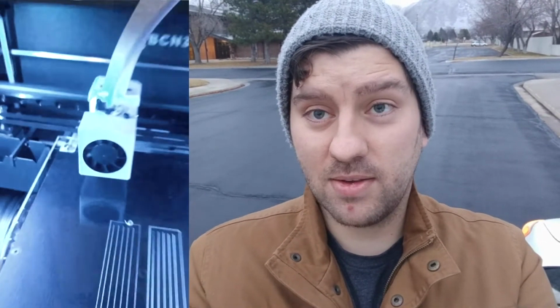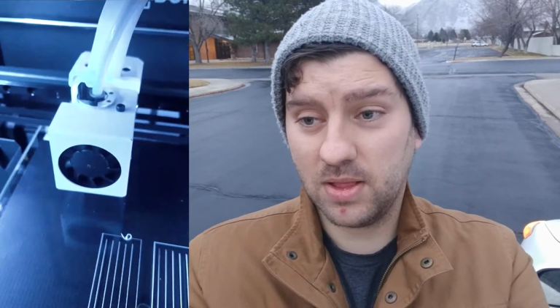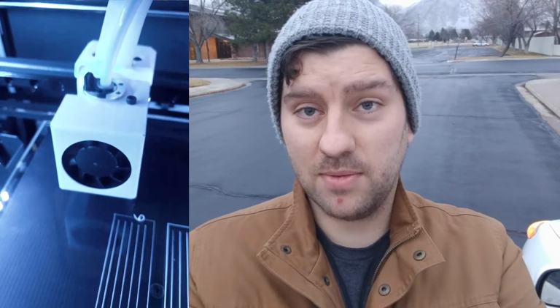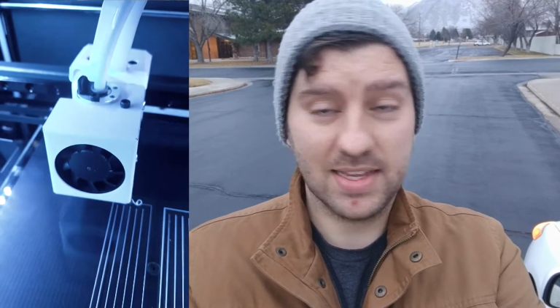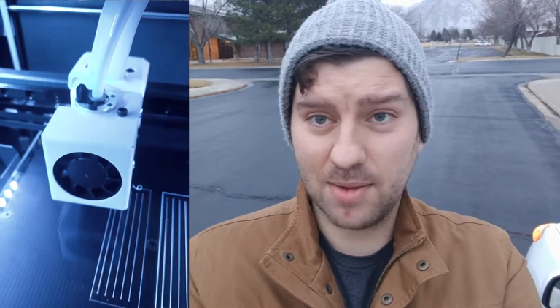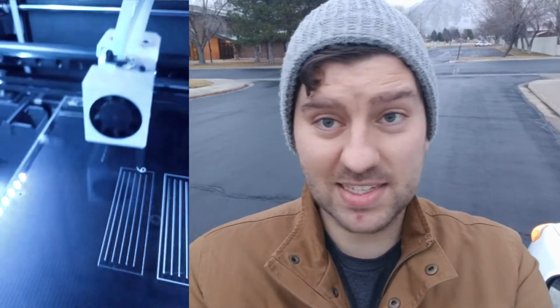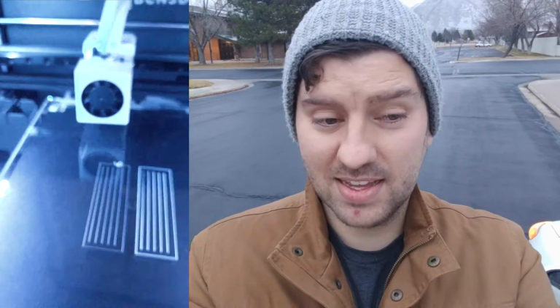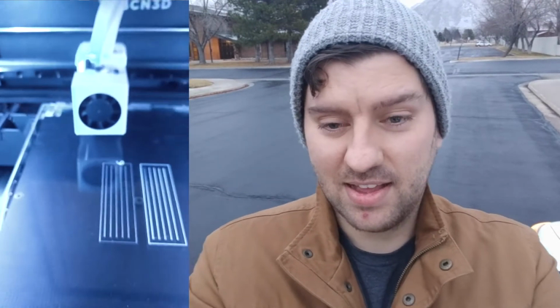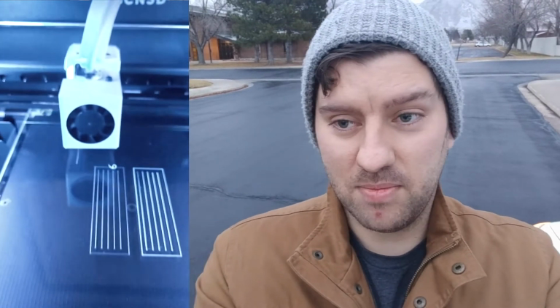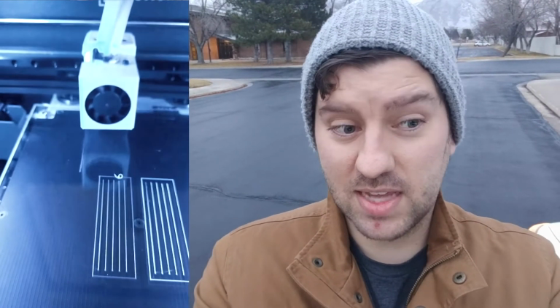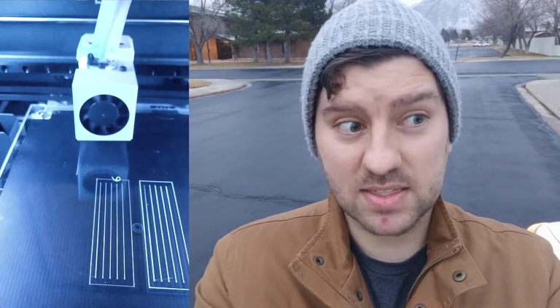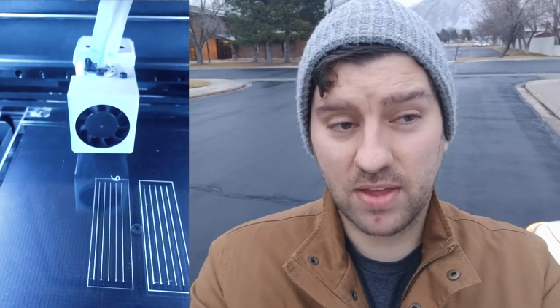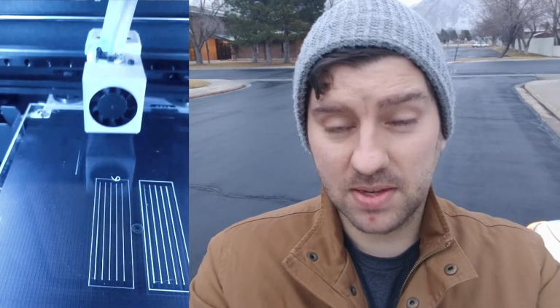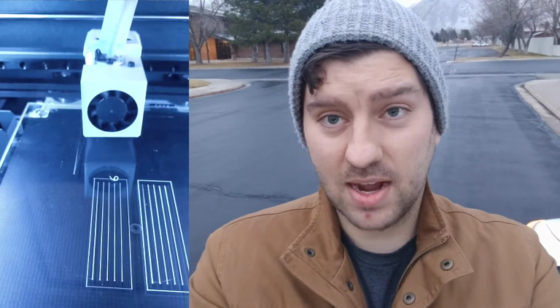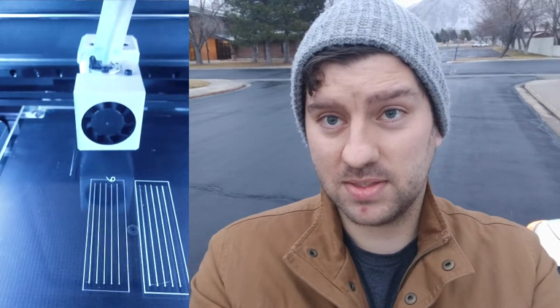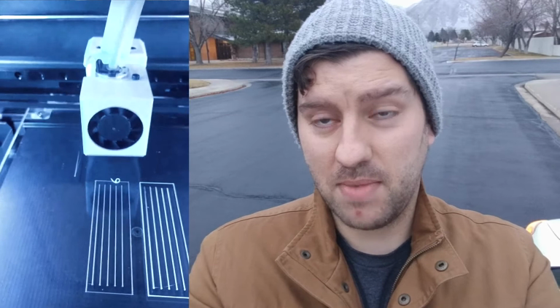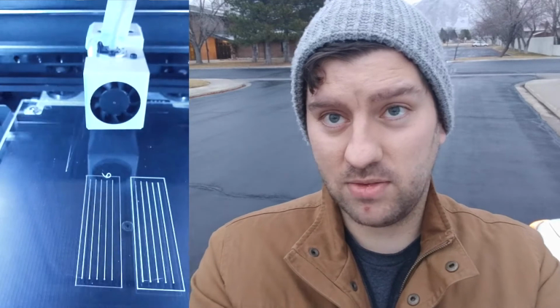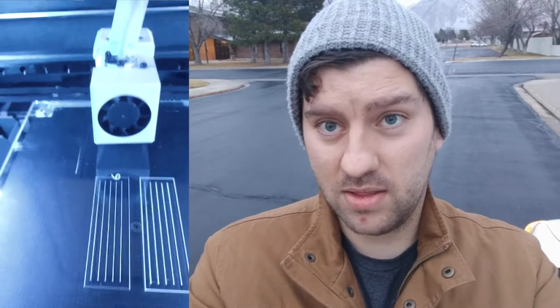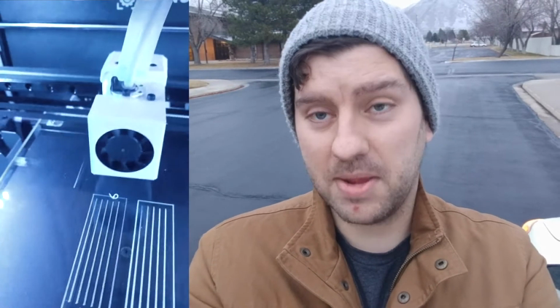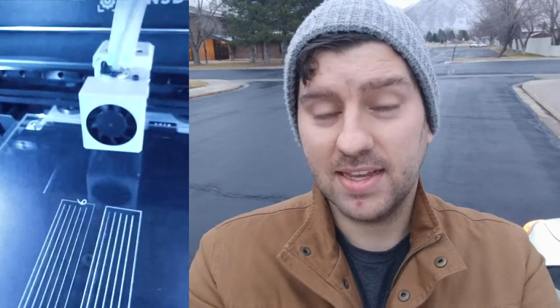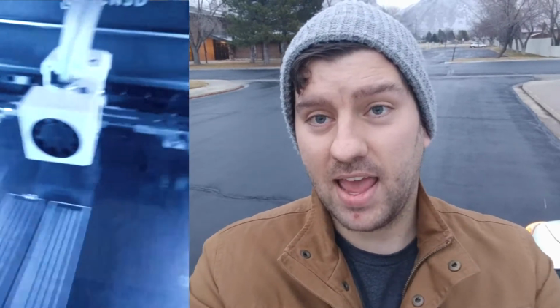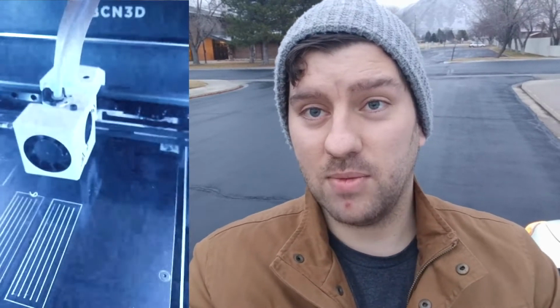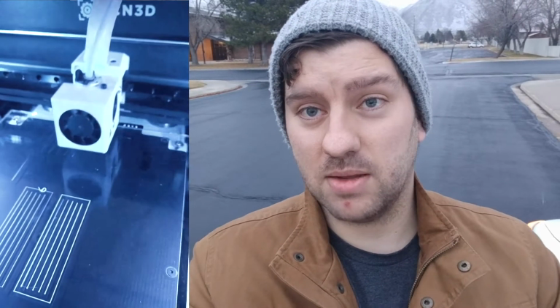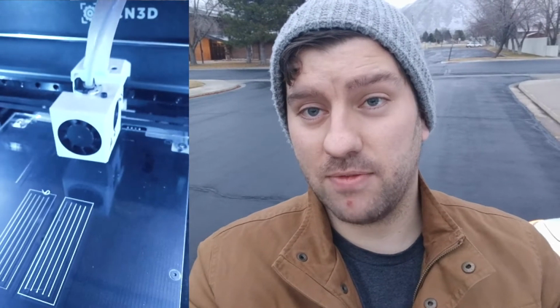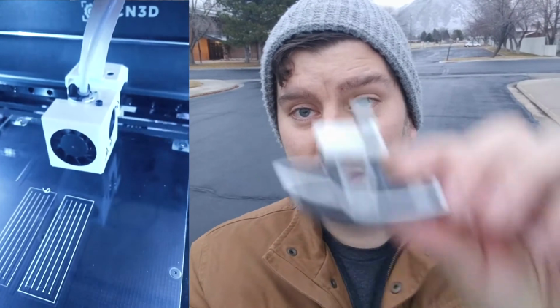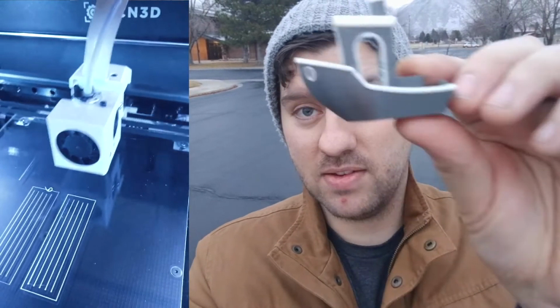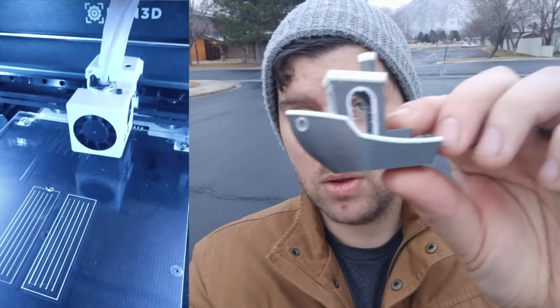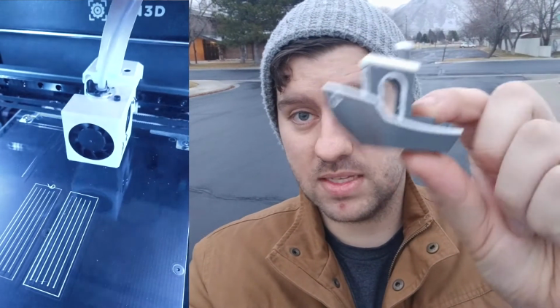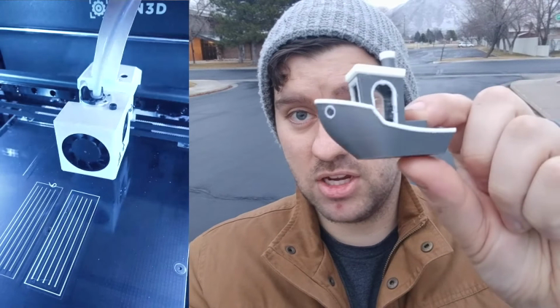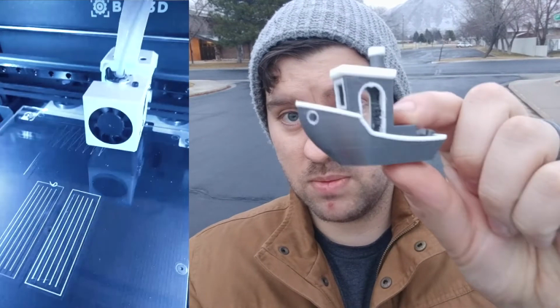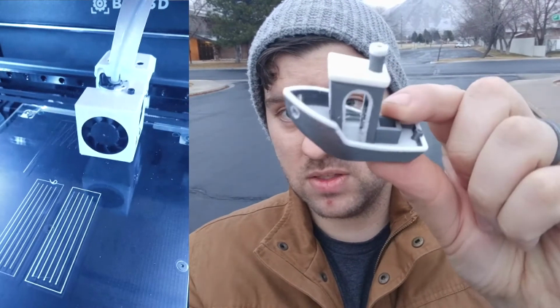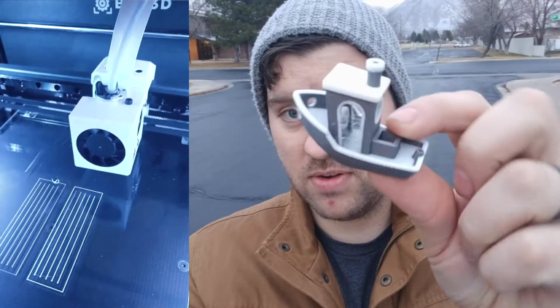I think you guys will agree, the setup was easy. The physical setup was maybe 20-30 minutes. And then we got to my first print, which was this Benchy. This is what I chose to print first.